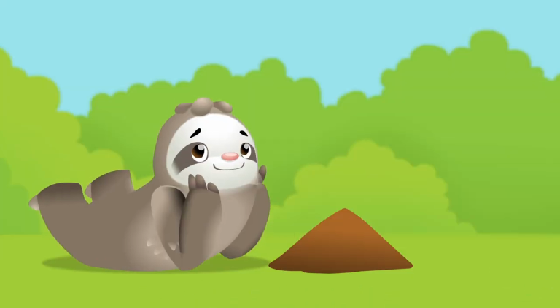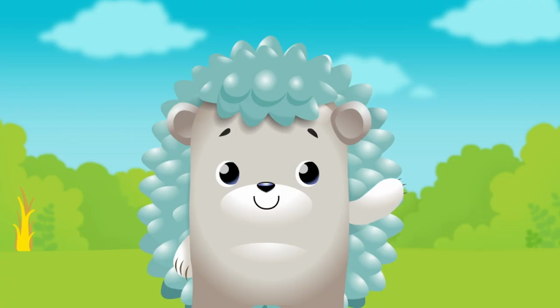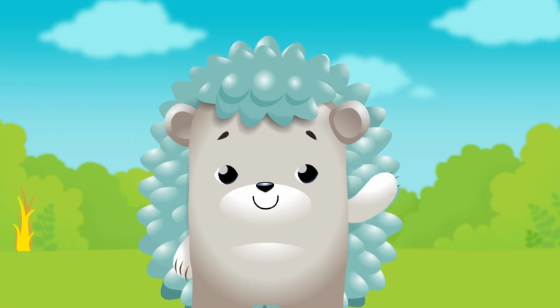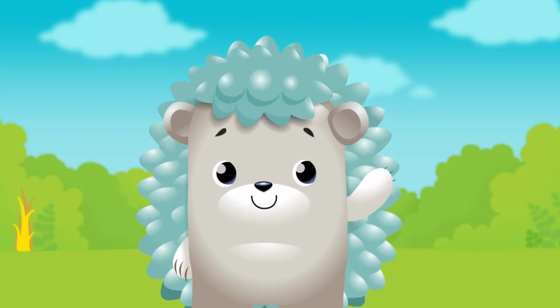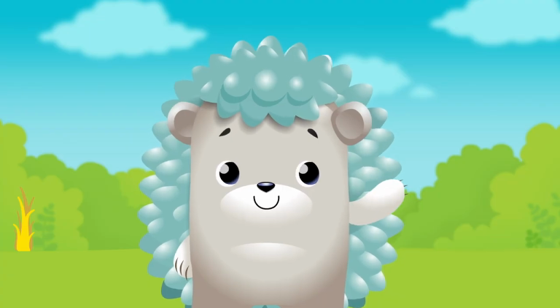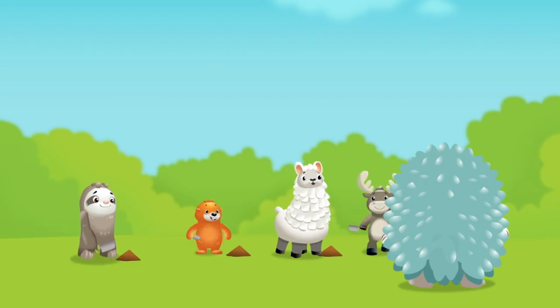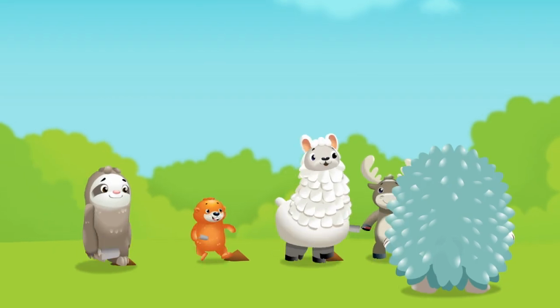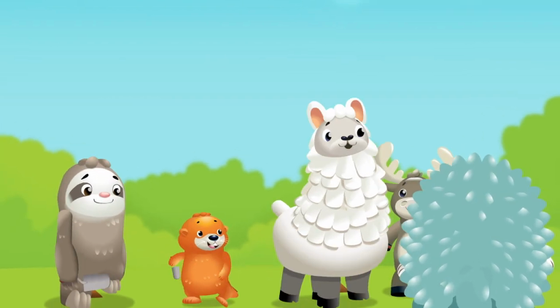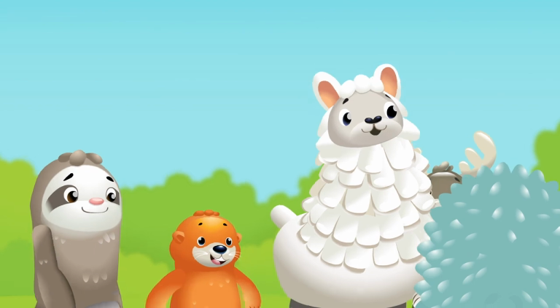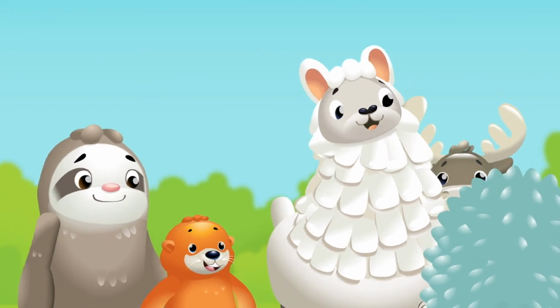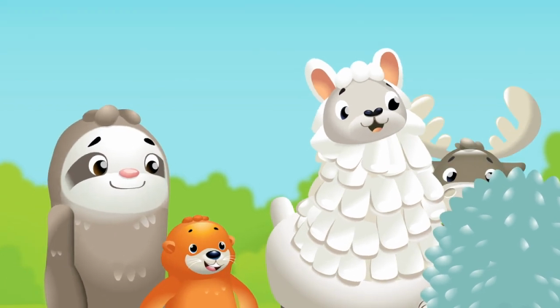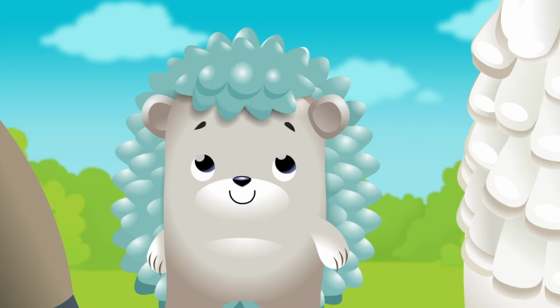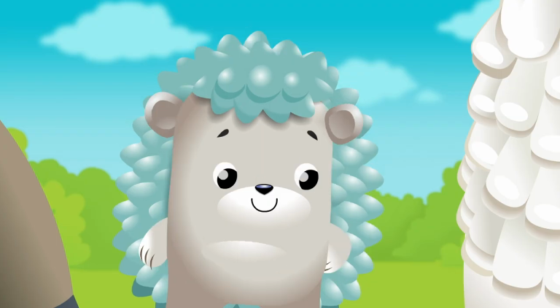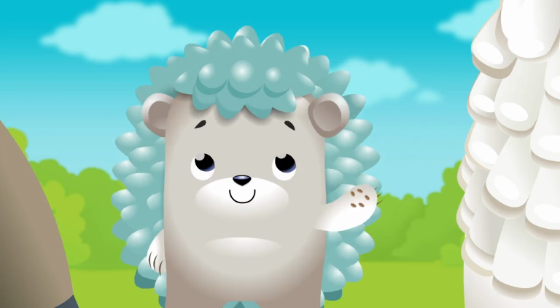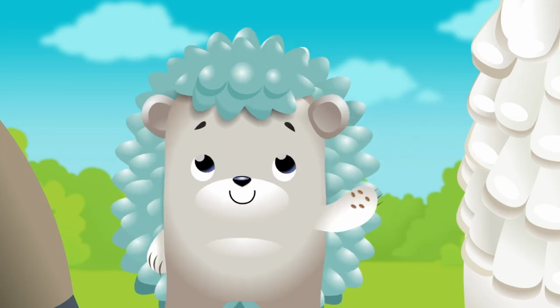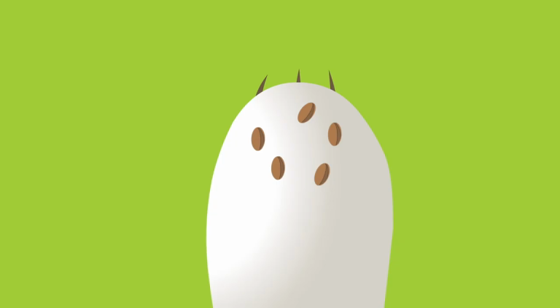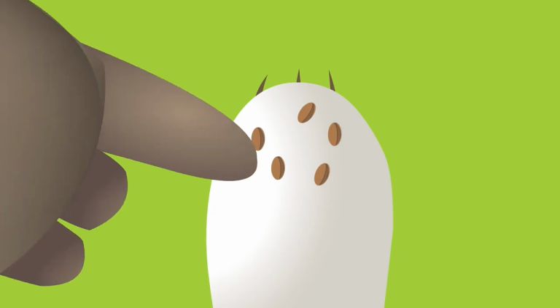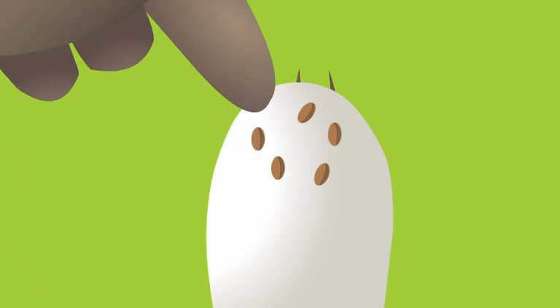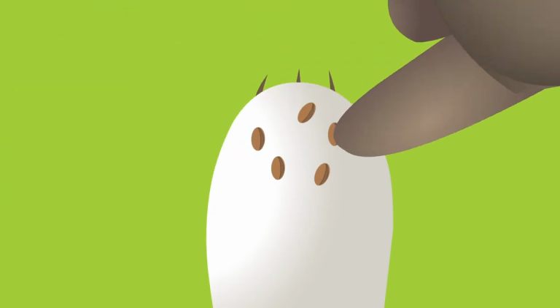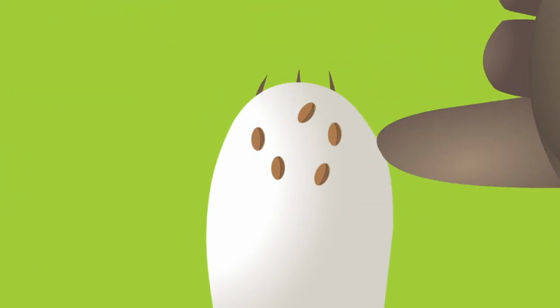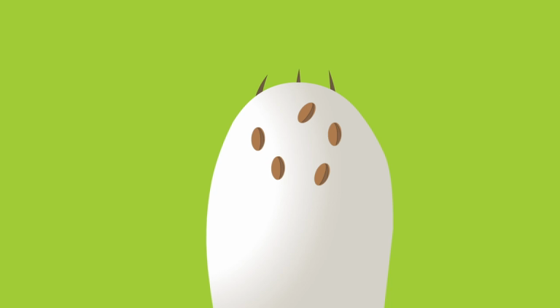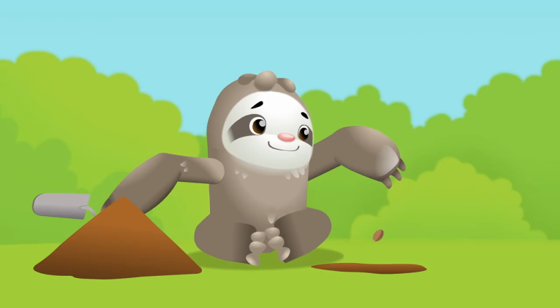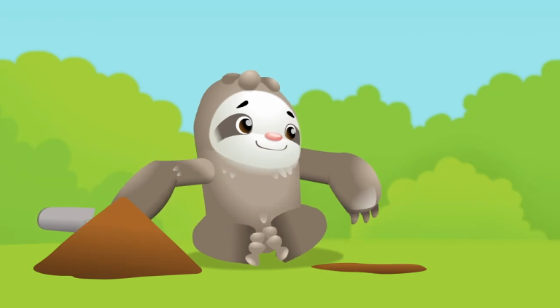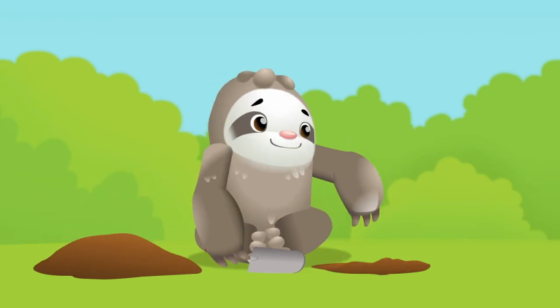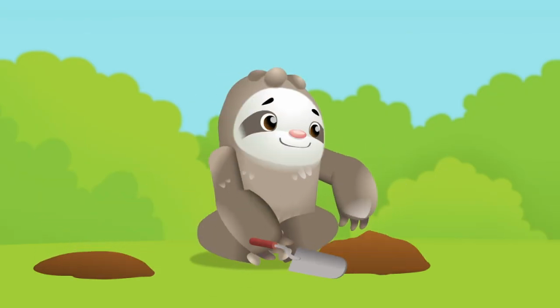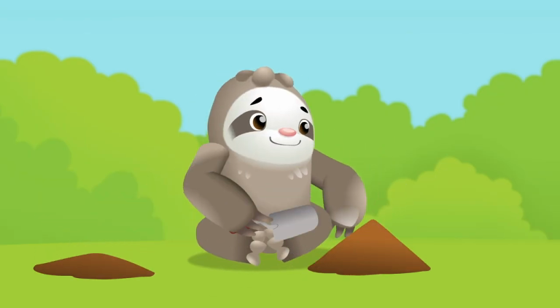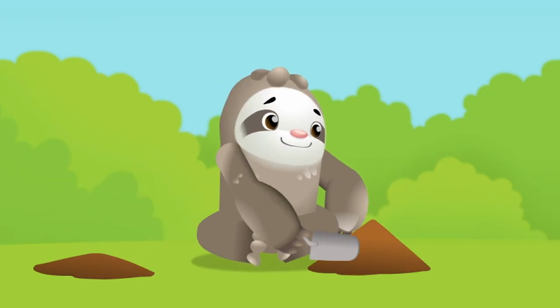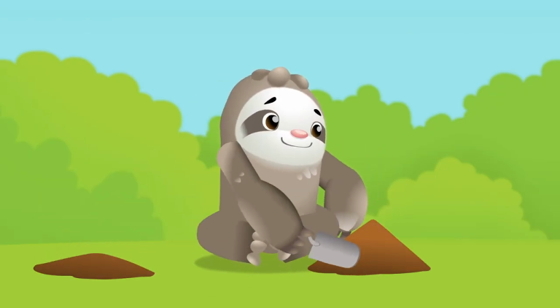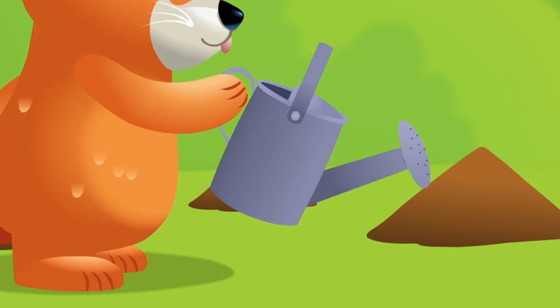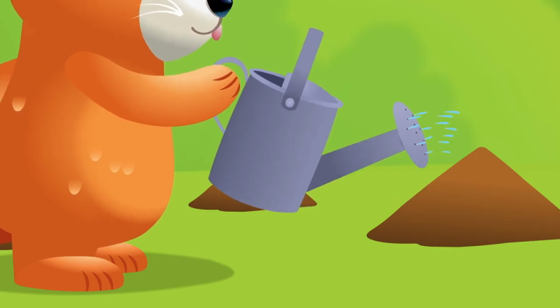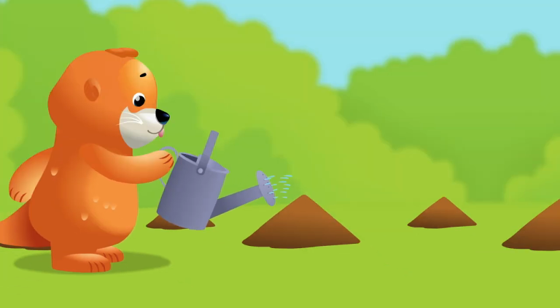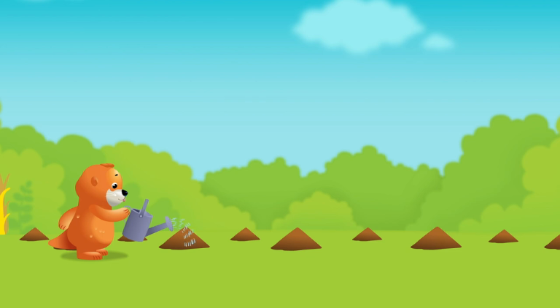Hedgehog found more seeds to plant. Let's dig five more holes. How many more seeds are we going to plant? One, two, three, four, five. Then cover them up, cover them up. Add some water, we're almost done.